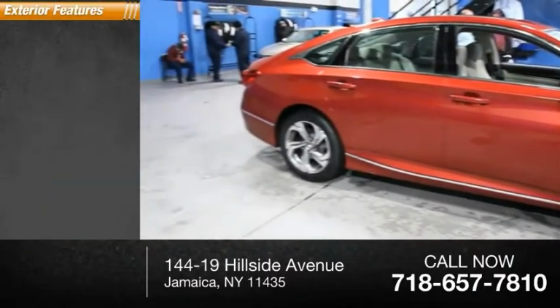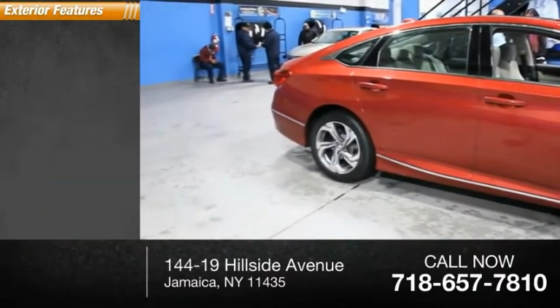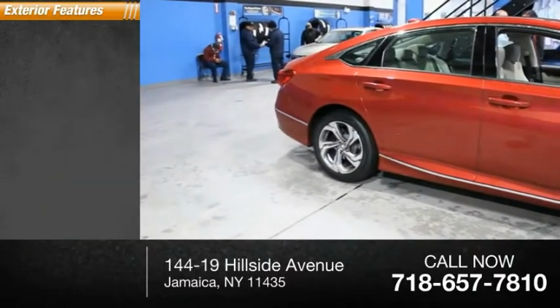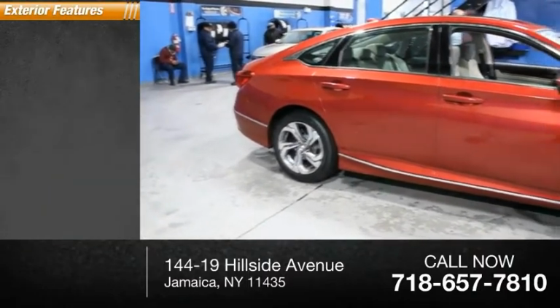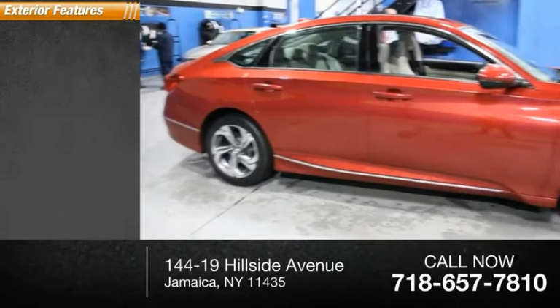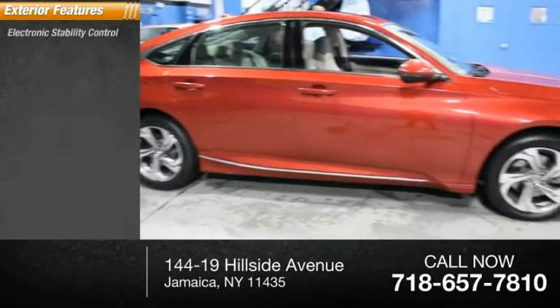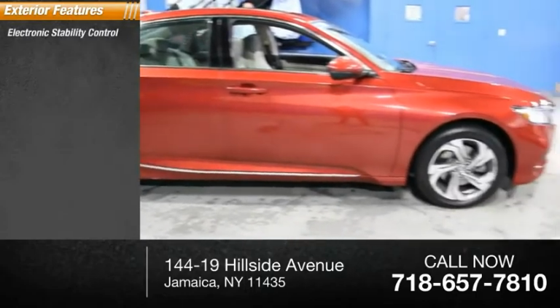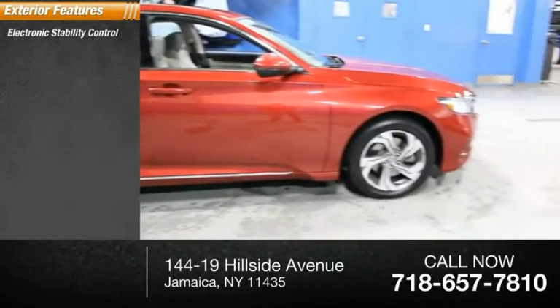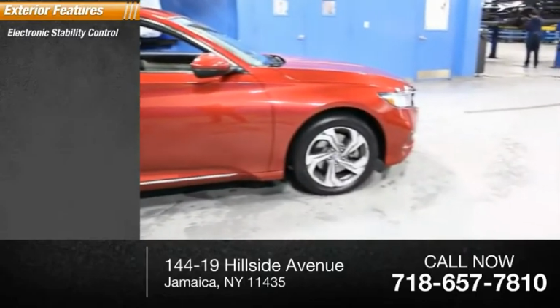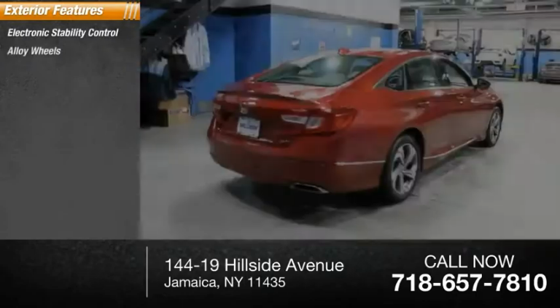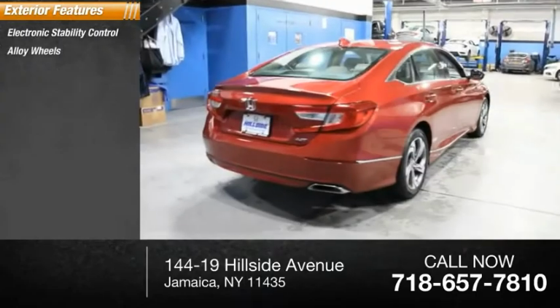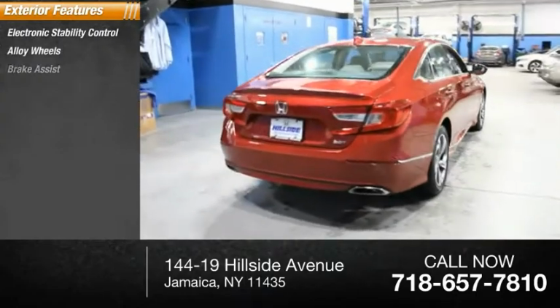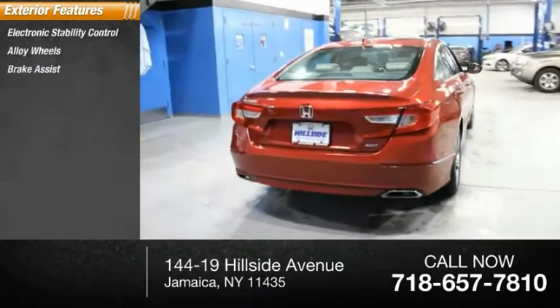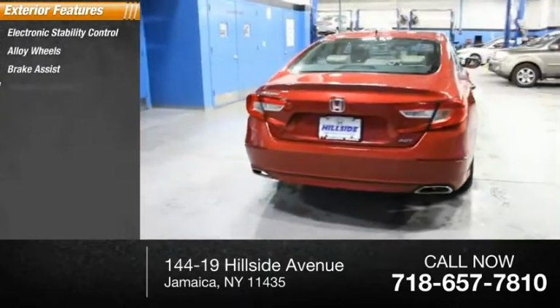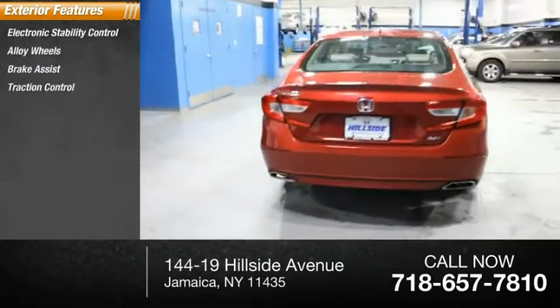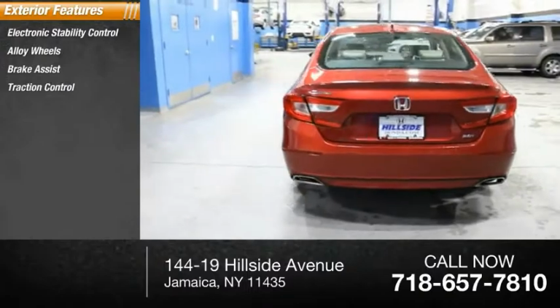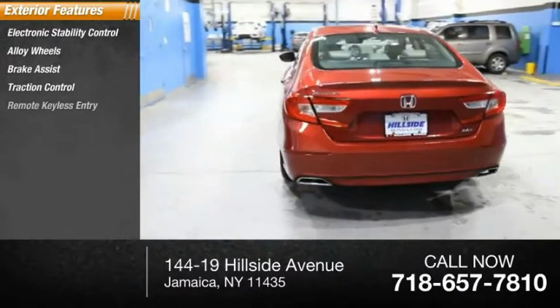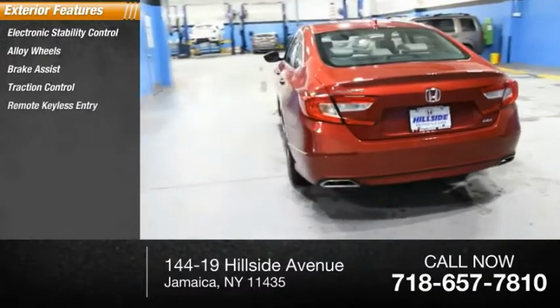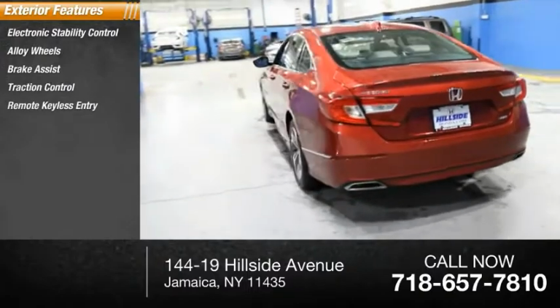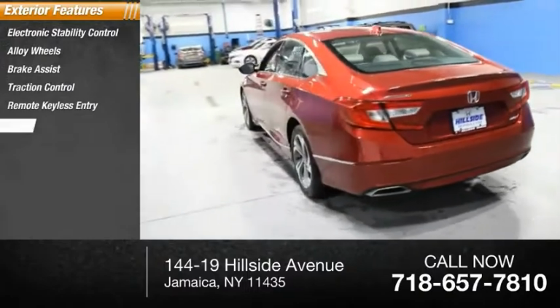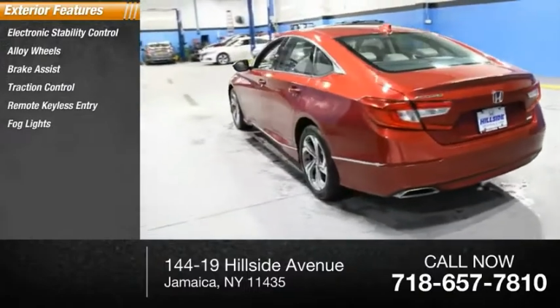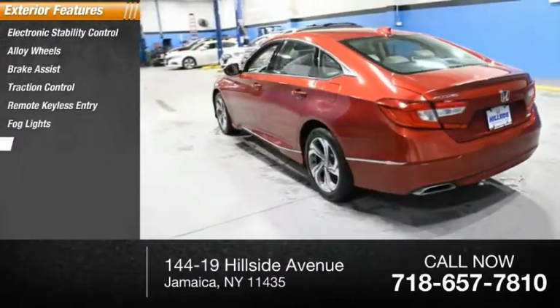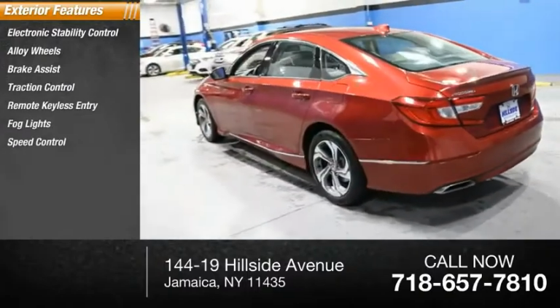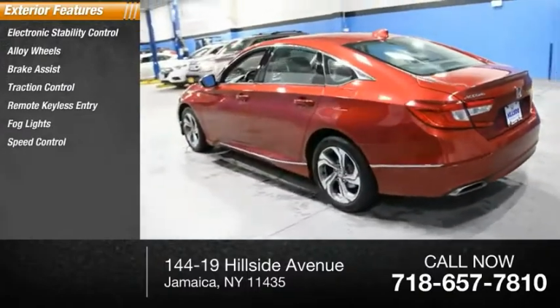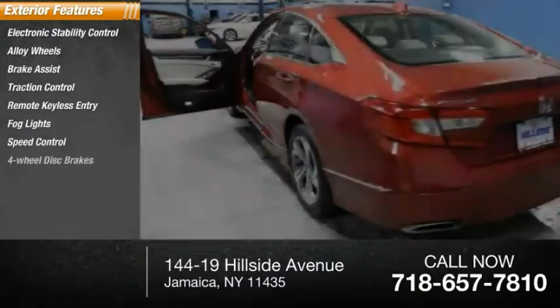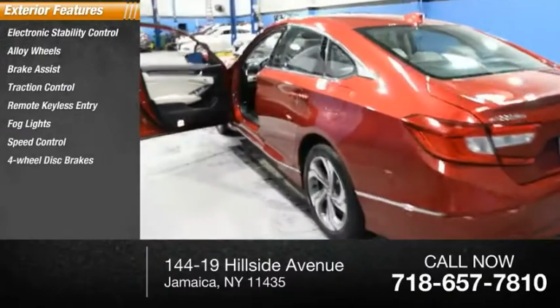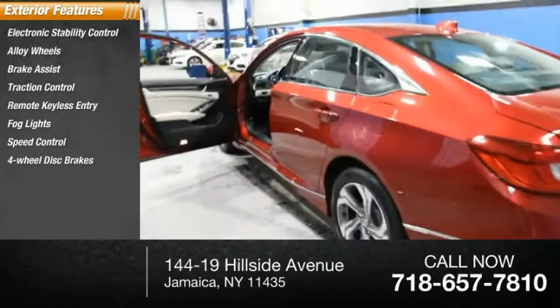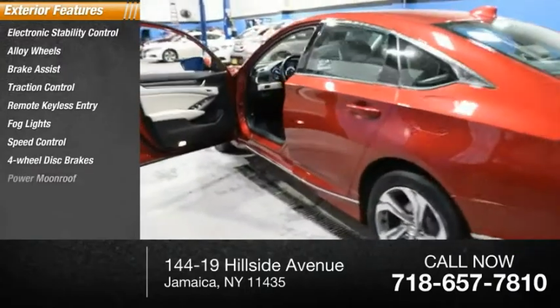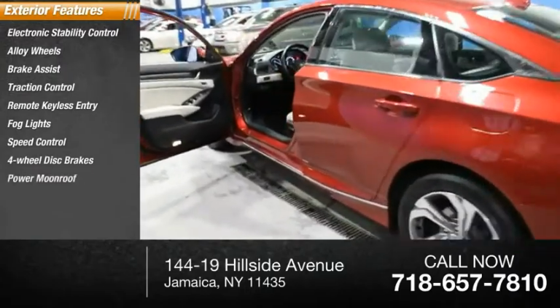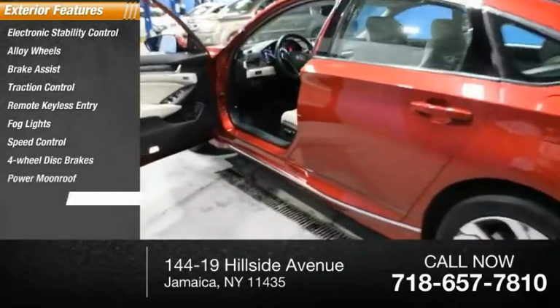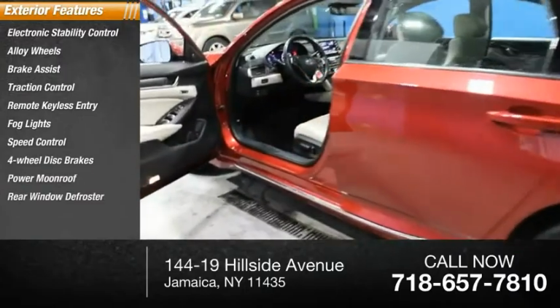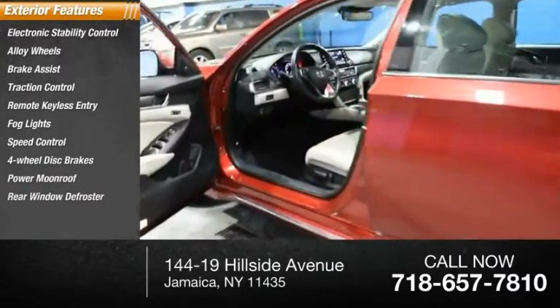Here are some of this vehicle's great options: electronic stability control, alloy wheels, brake assist, traction control, remote keyless entry, fog lights, speed control, four-wheel disc brakes, power moonroof, and rear window defroster.